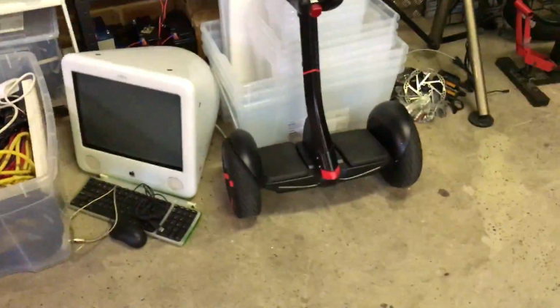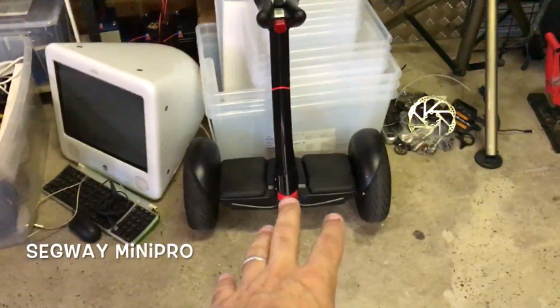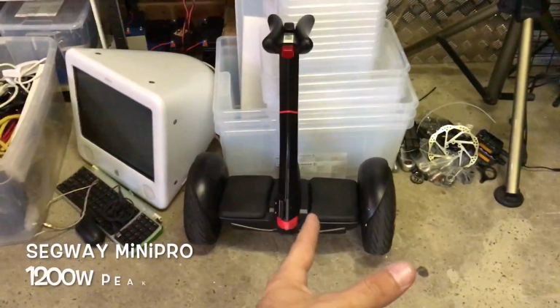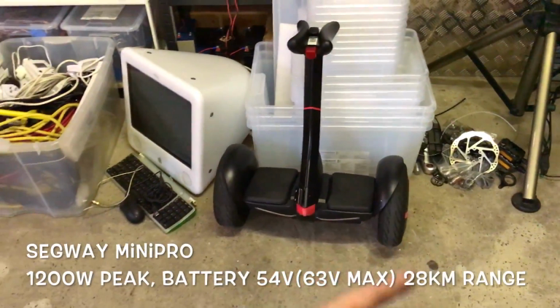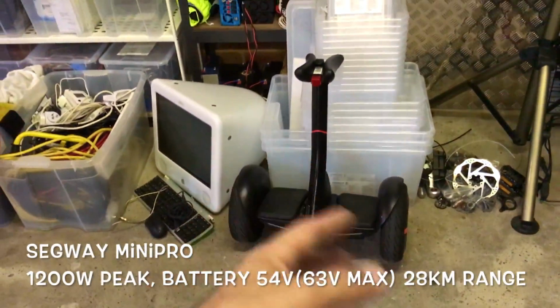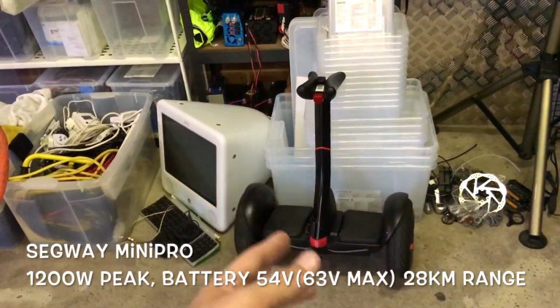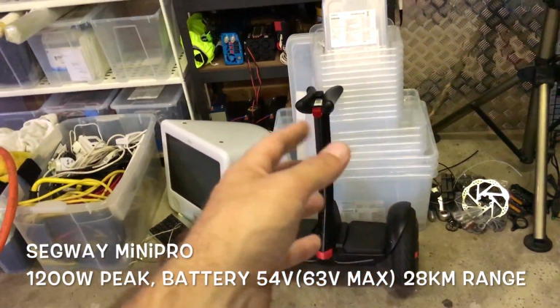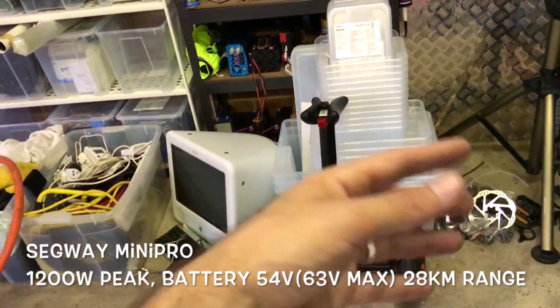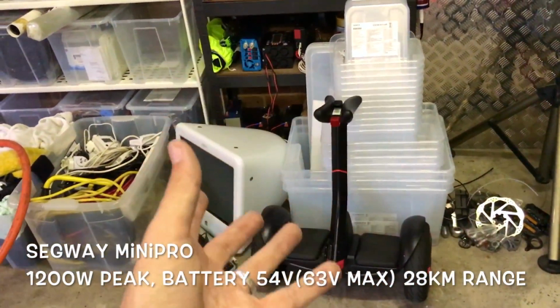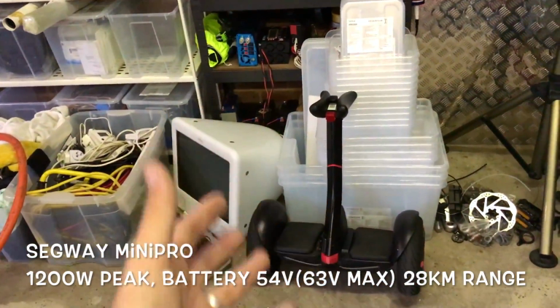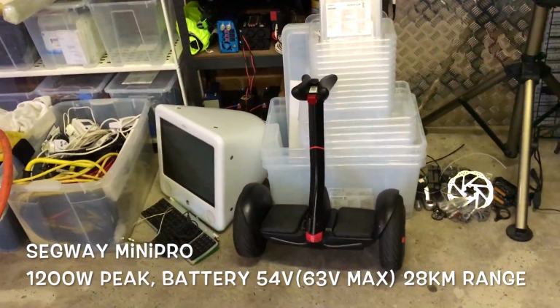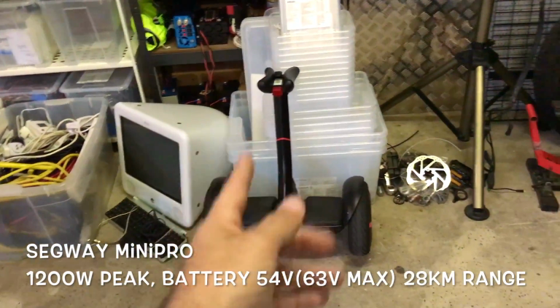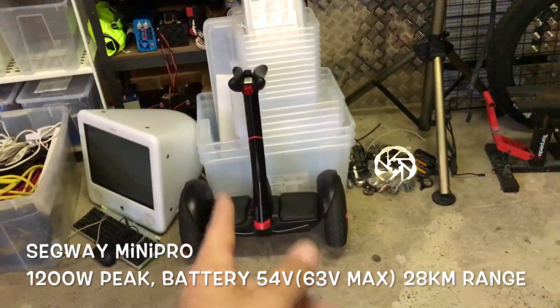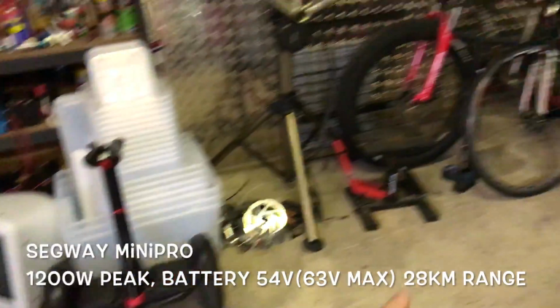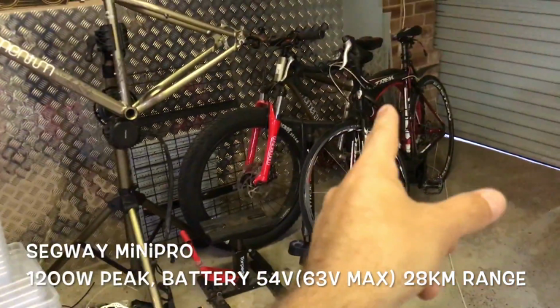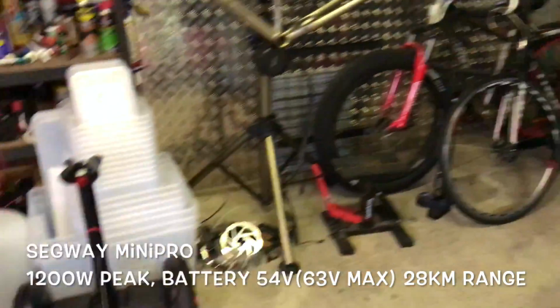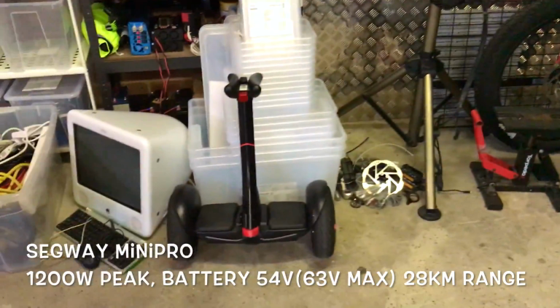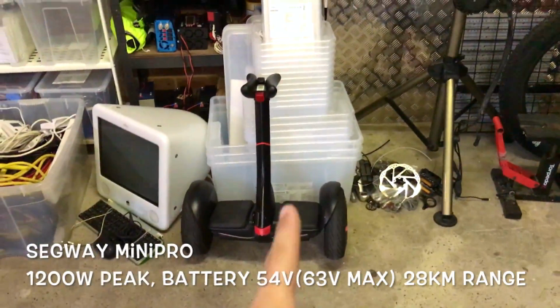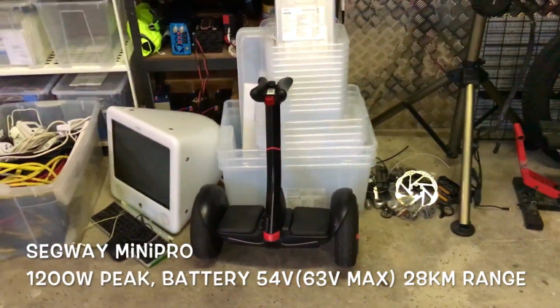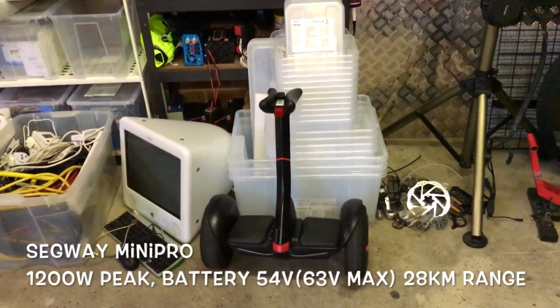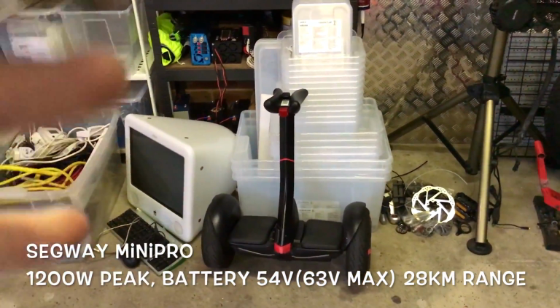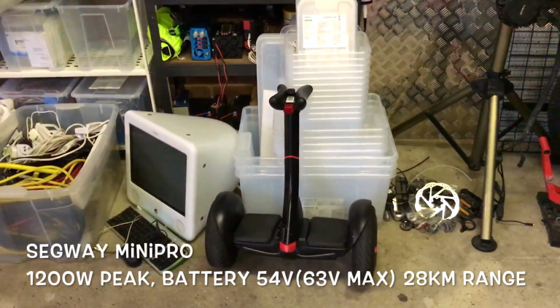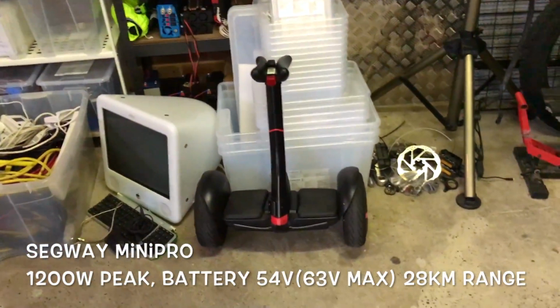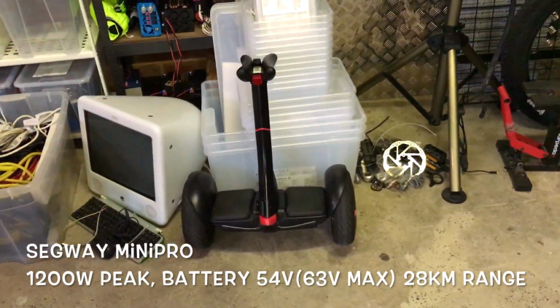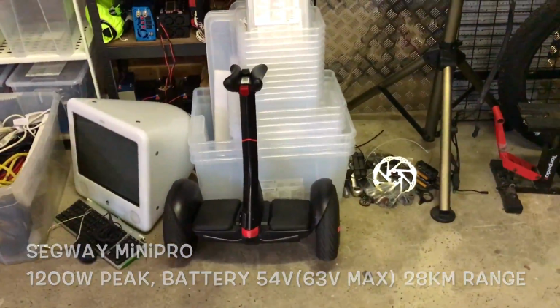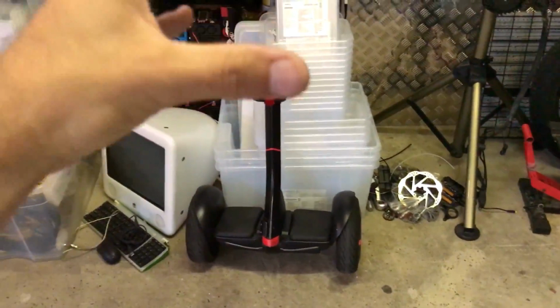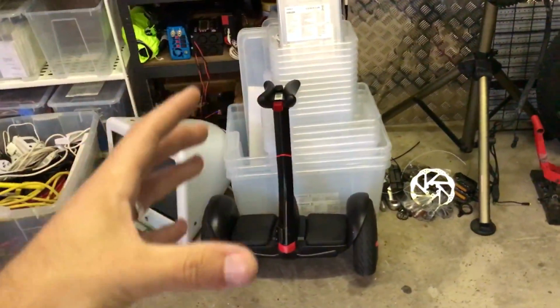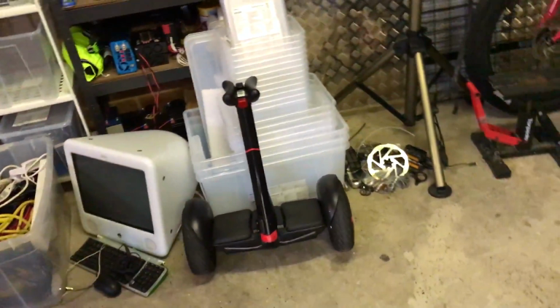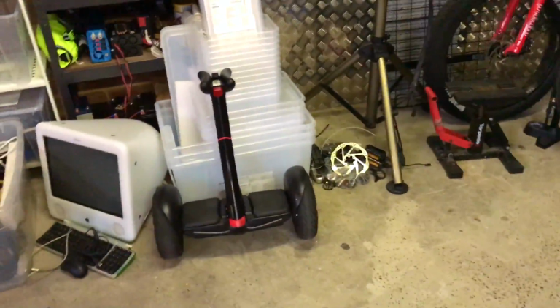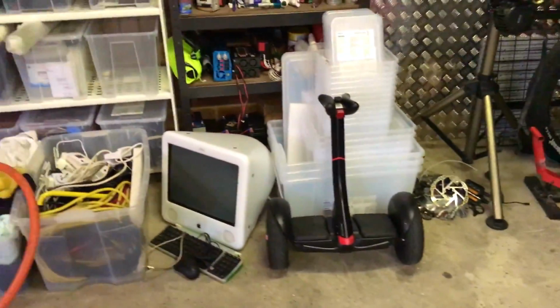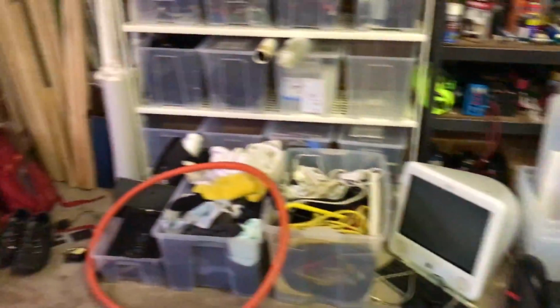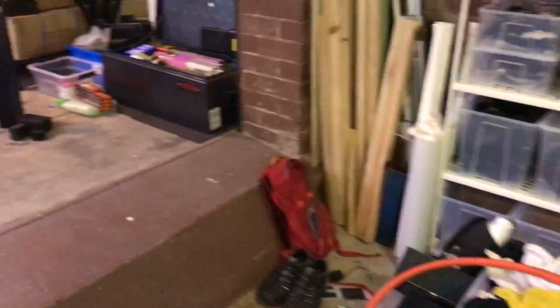I've got my Segway here, because sometimes when I hurt my shoulder, arms, or wrist, this is my backup plan when I can't ride a bike. So I just get on my Segway, put my helmet with the speaker on, and just go crazy.